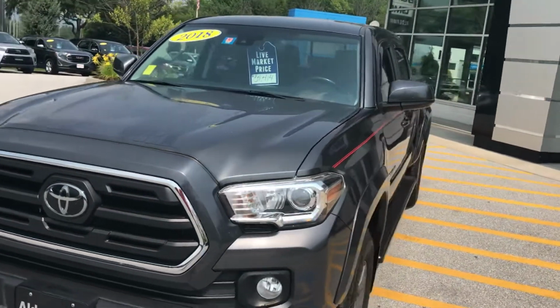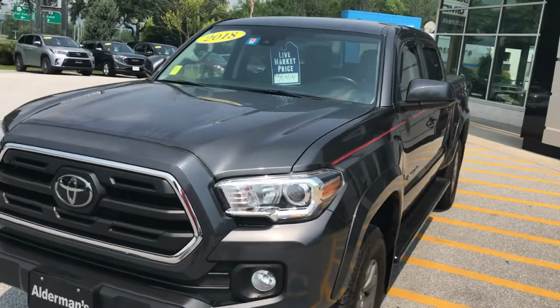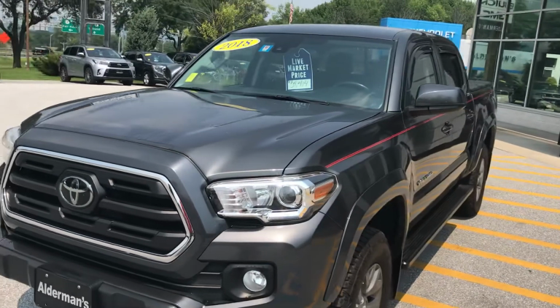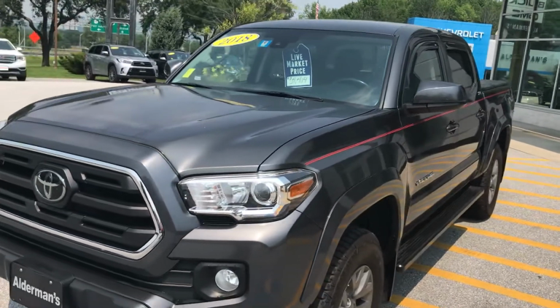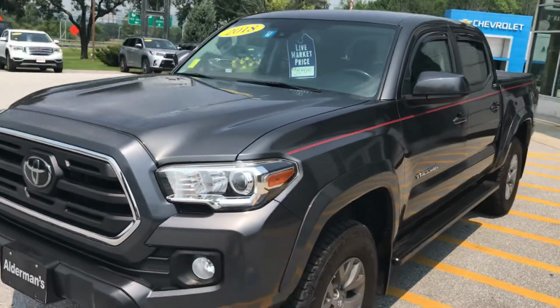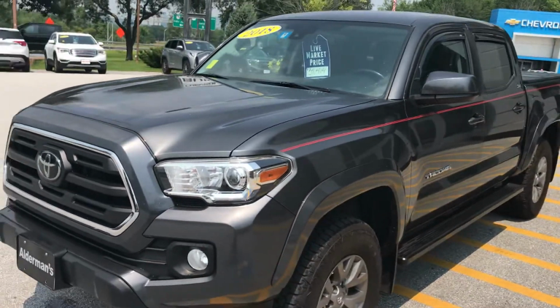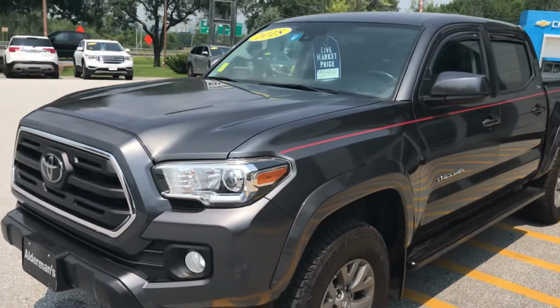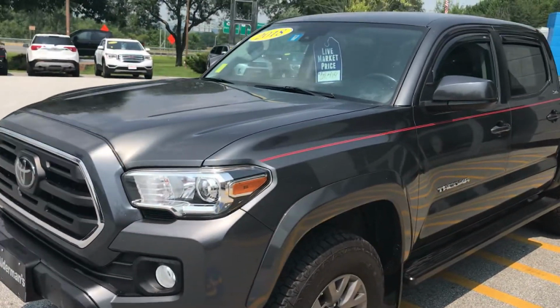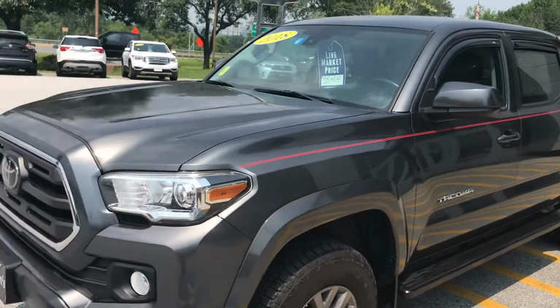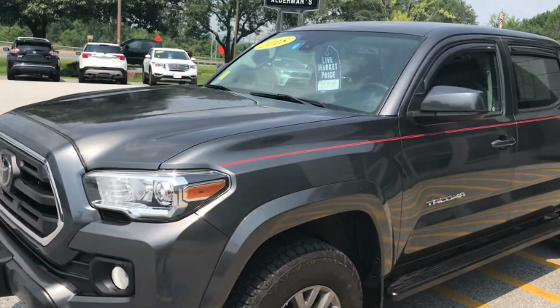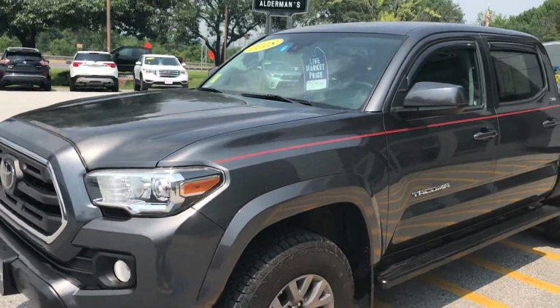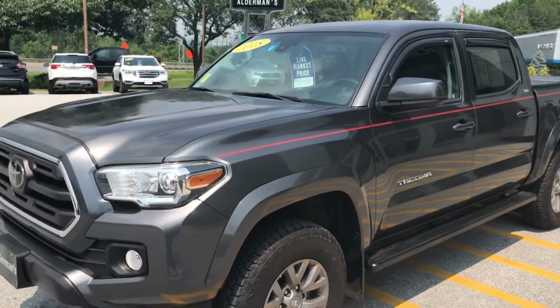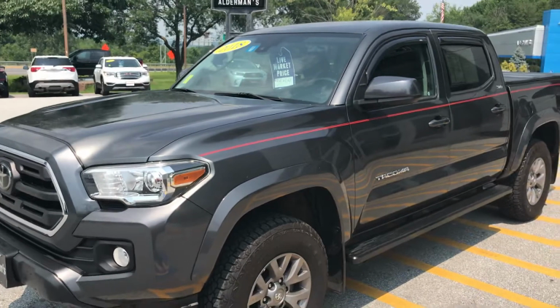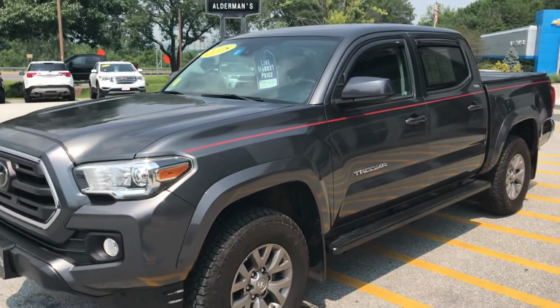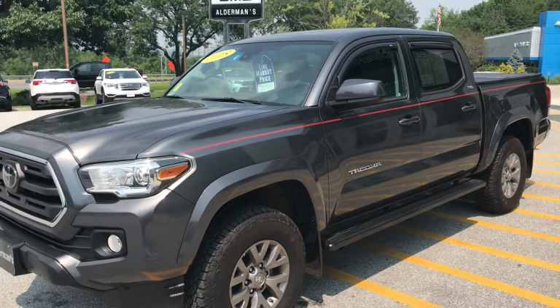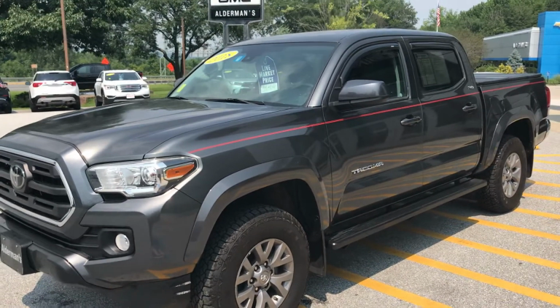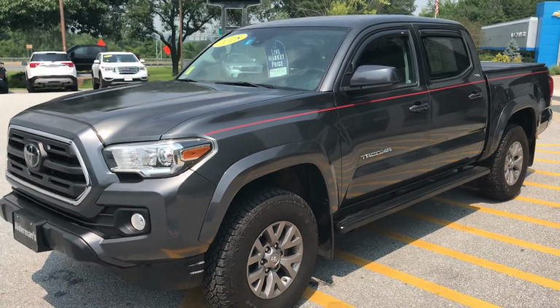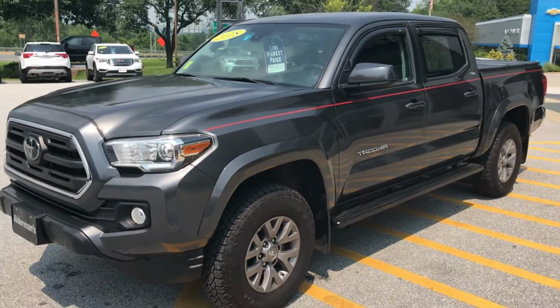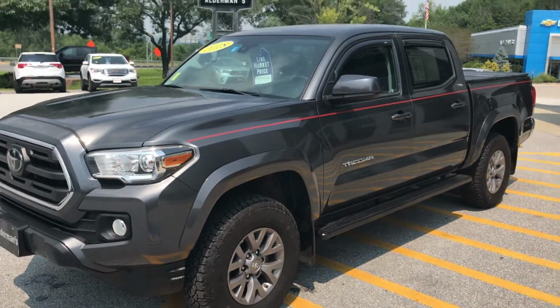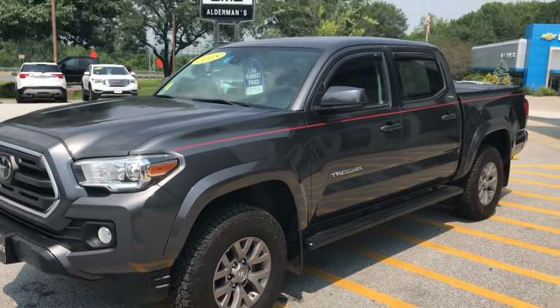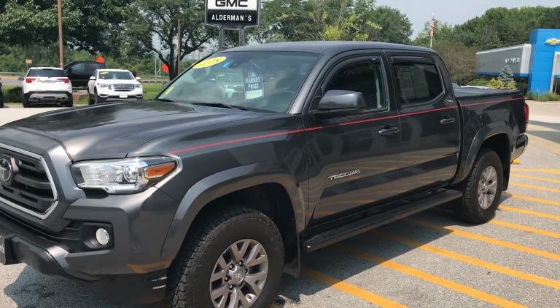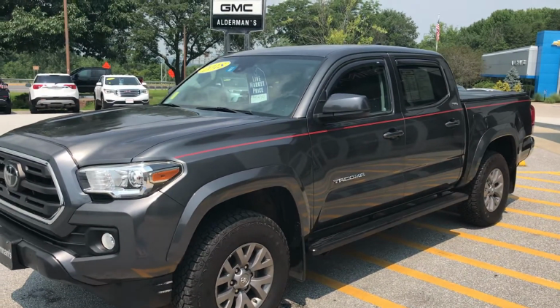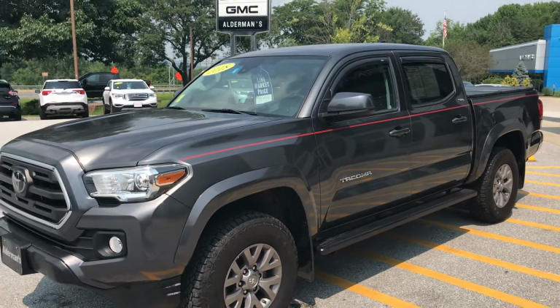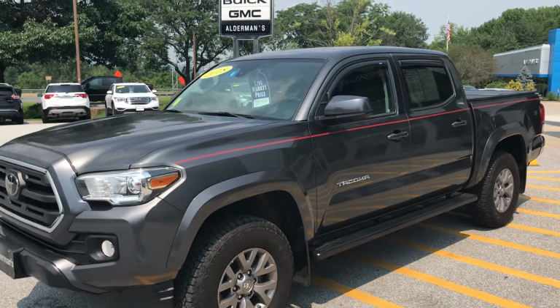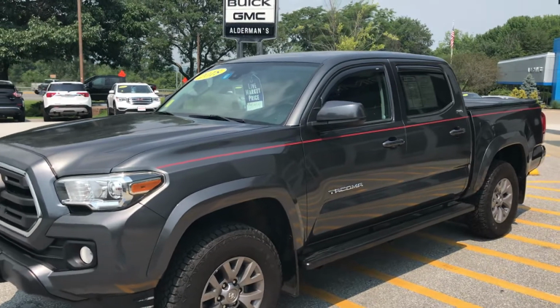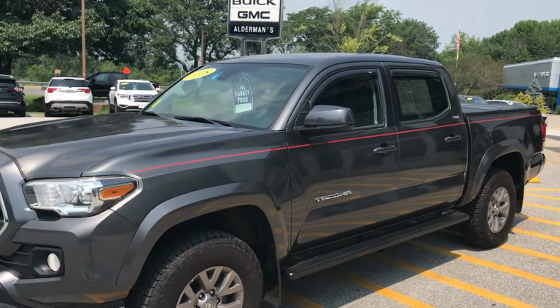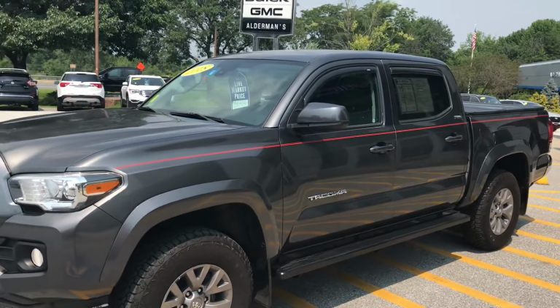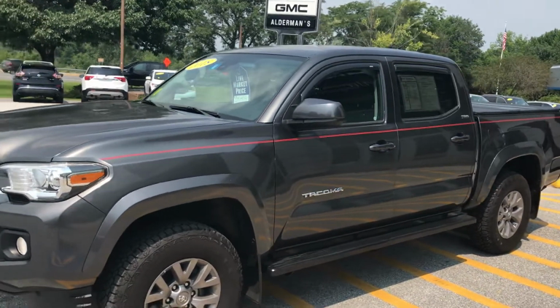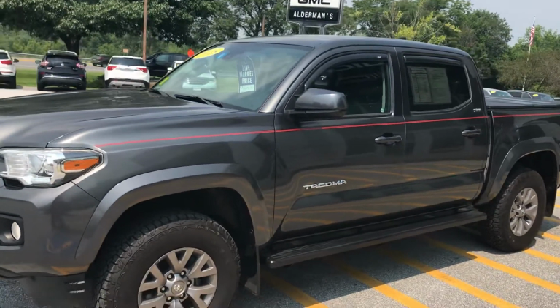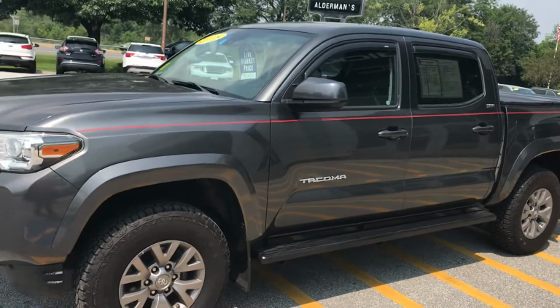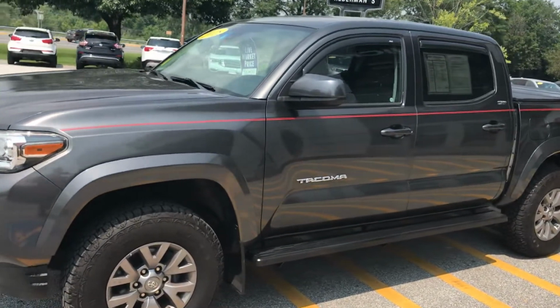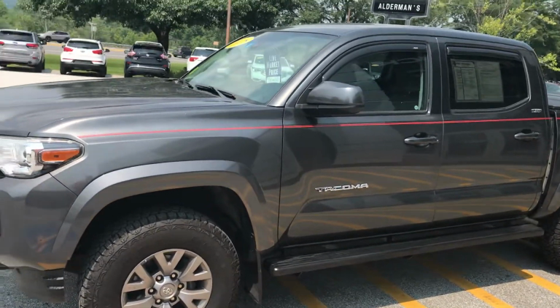This is in the gray color. It's just over 22,000 miles on it. It has a 3.5 liter V6 which is 278 horsepower, 265 pounds of torque, so you've got plenty of power coupled with a six-speed transmission.